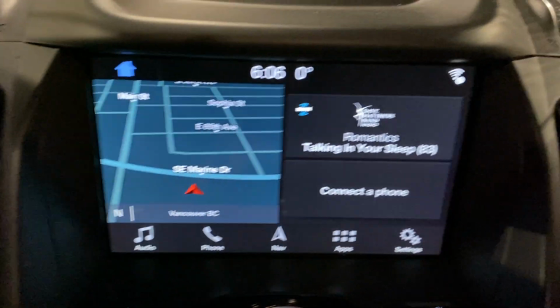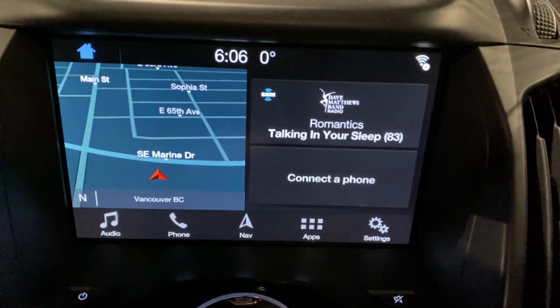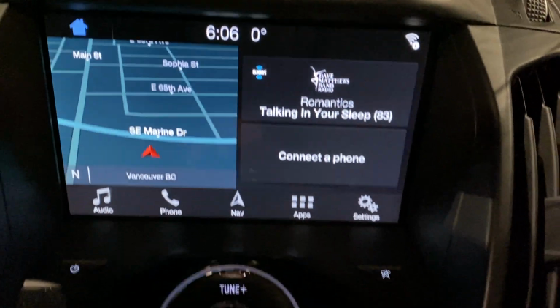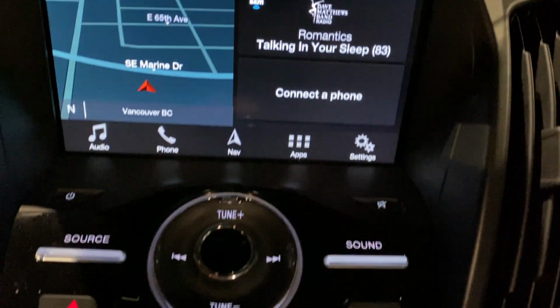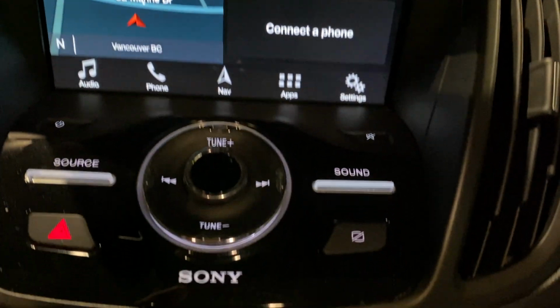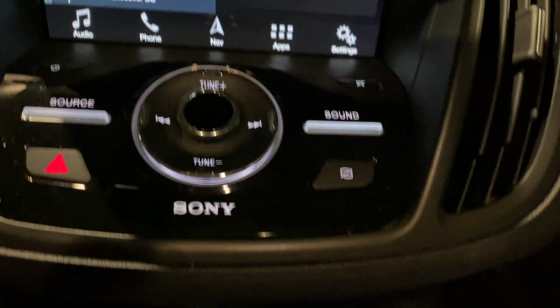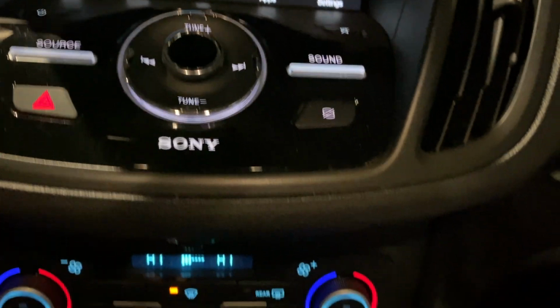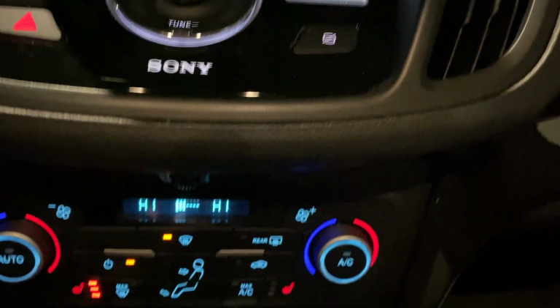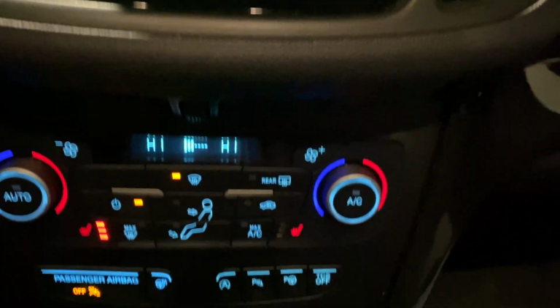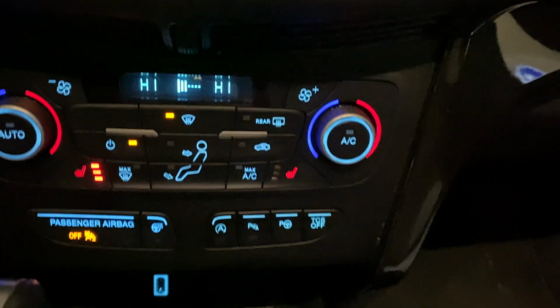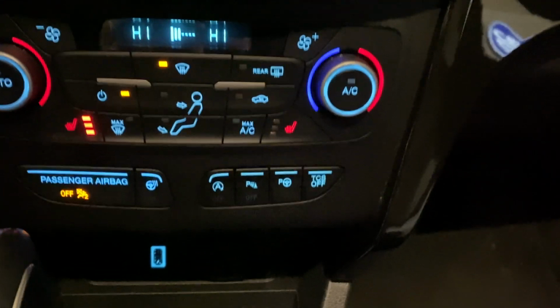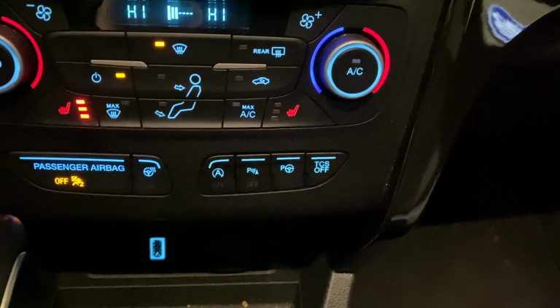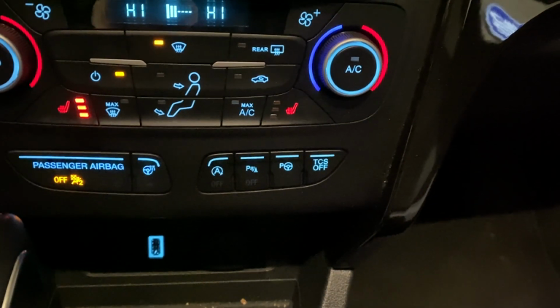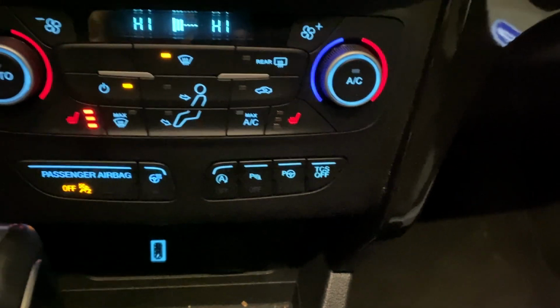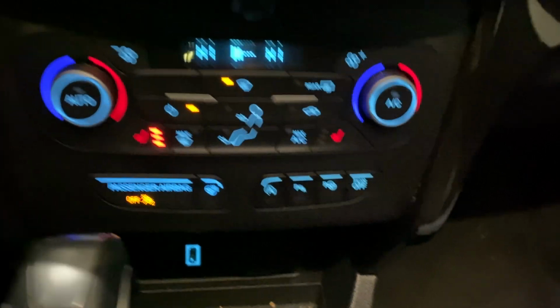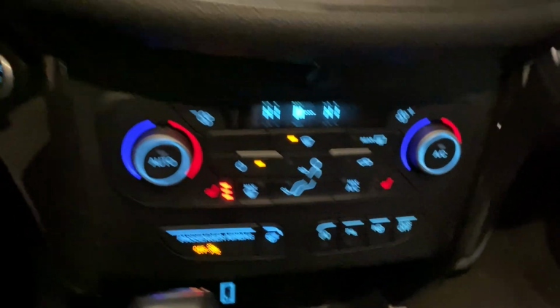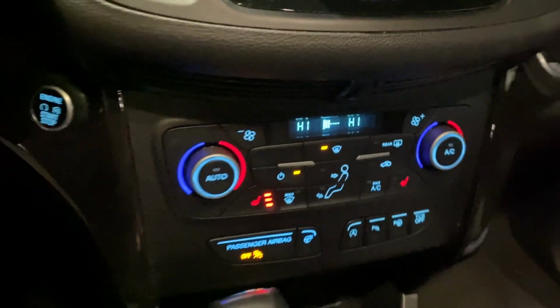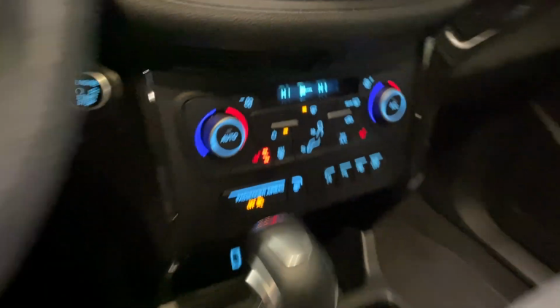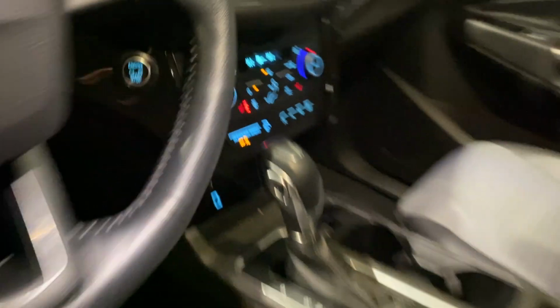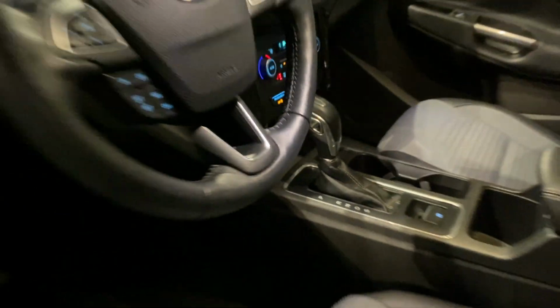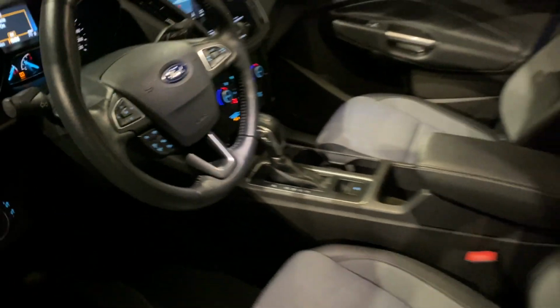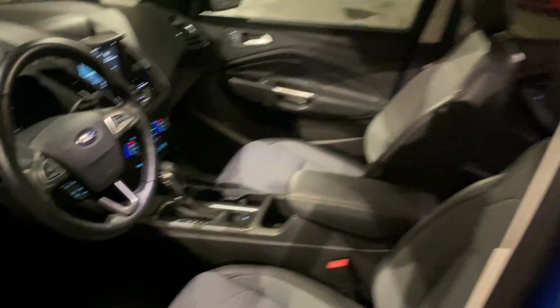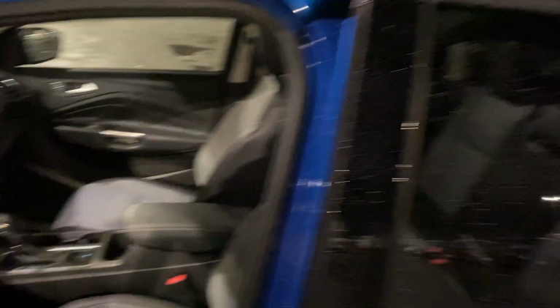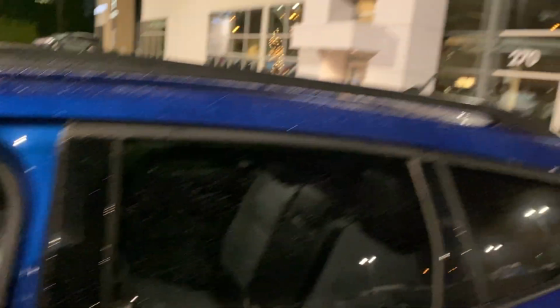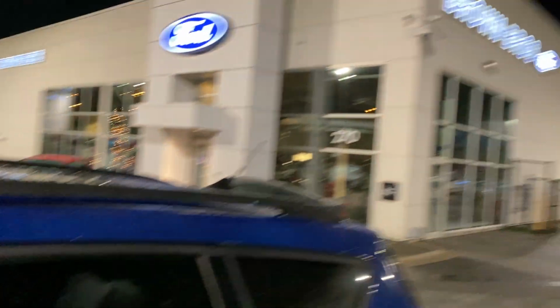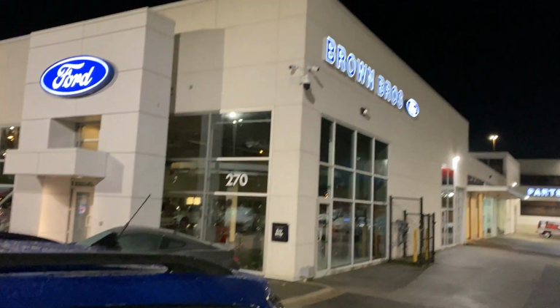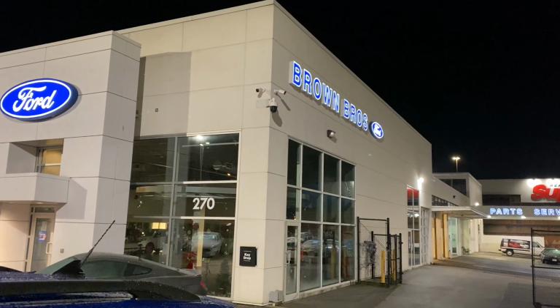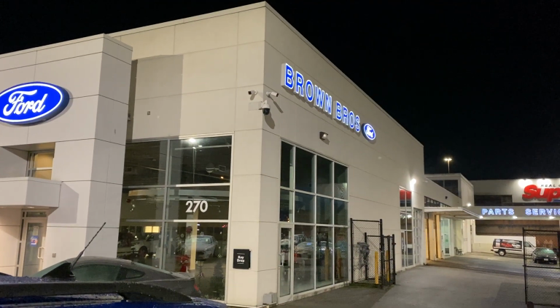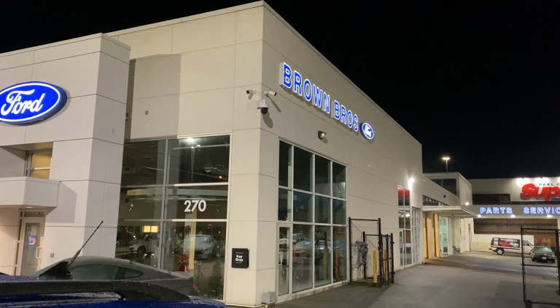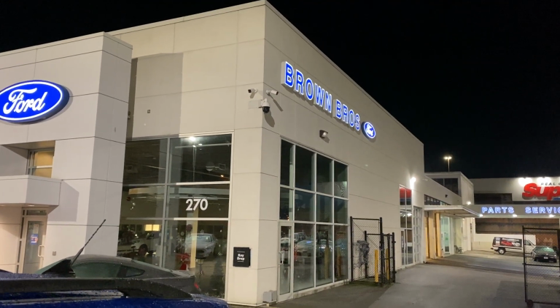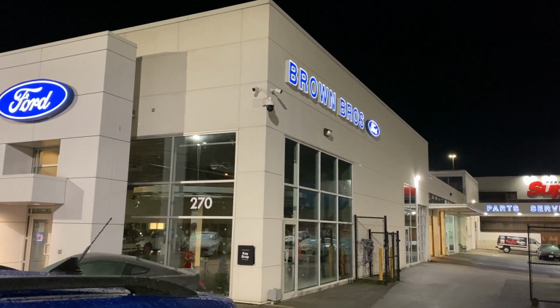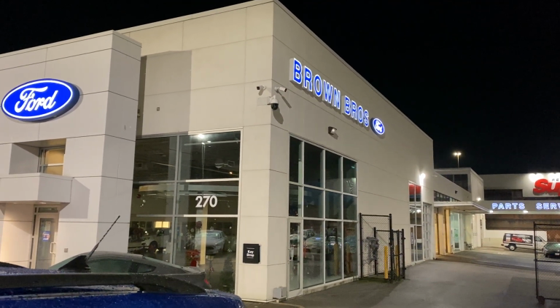A very nice Escape Titanium you're going to find at the Brown Brothers Ford Lincoln at 270 Southeast Marine Drive in Vancouver.